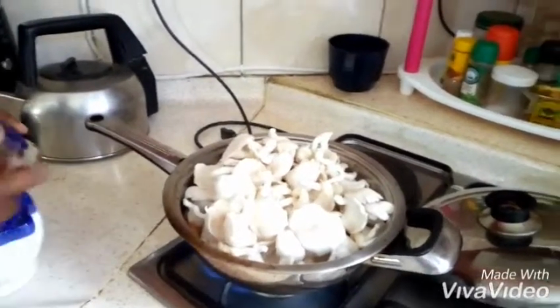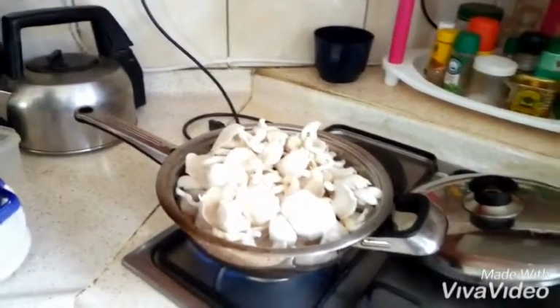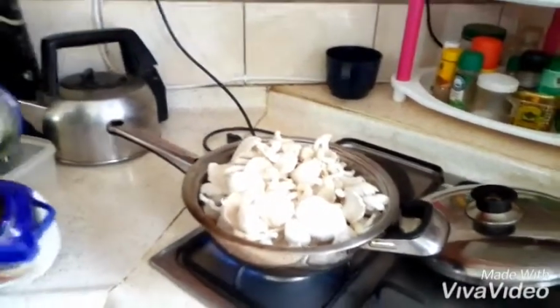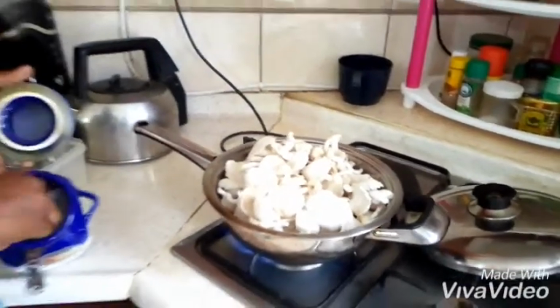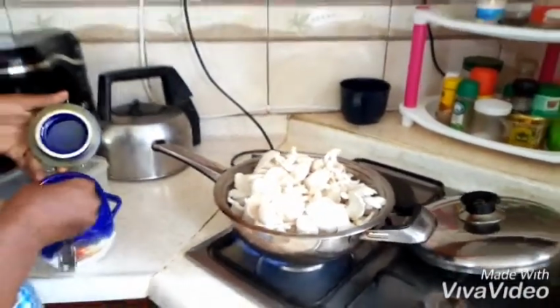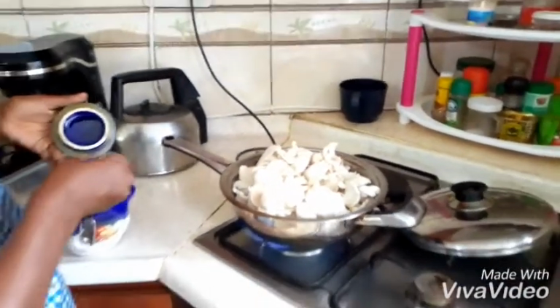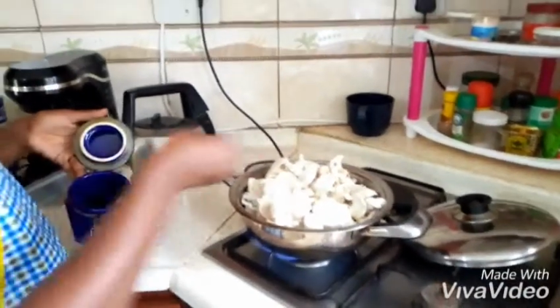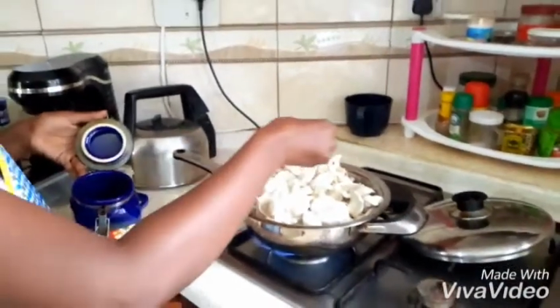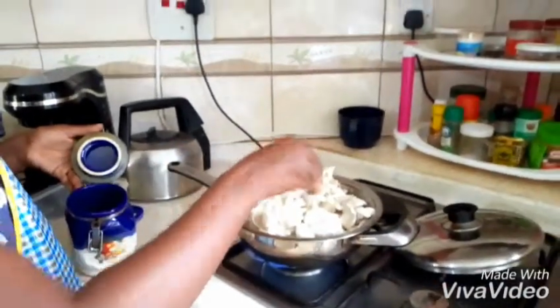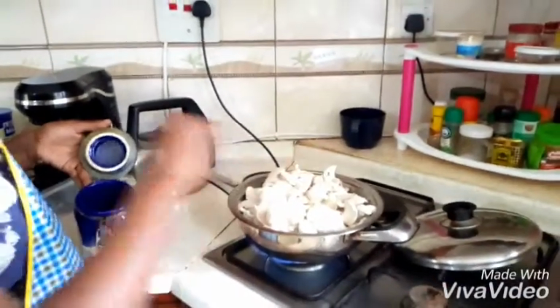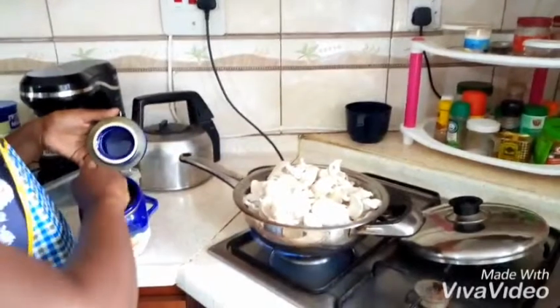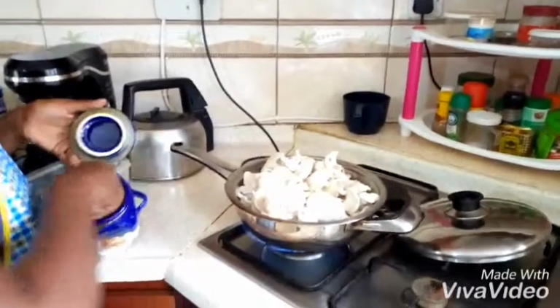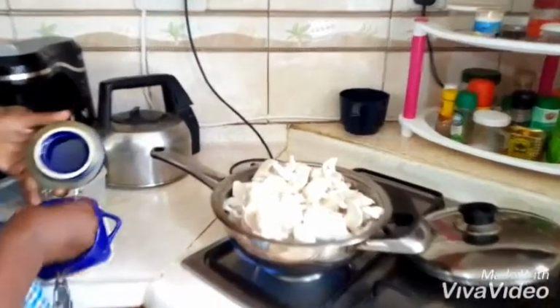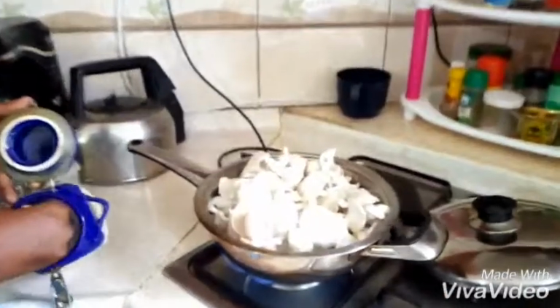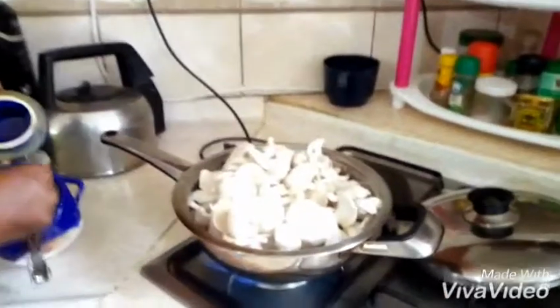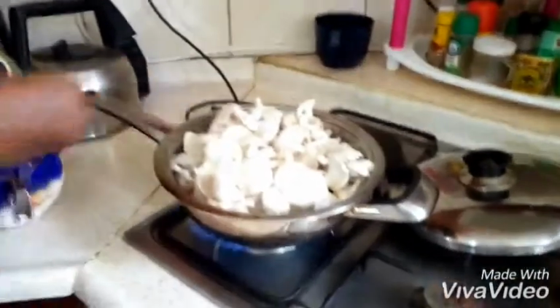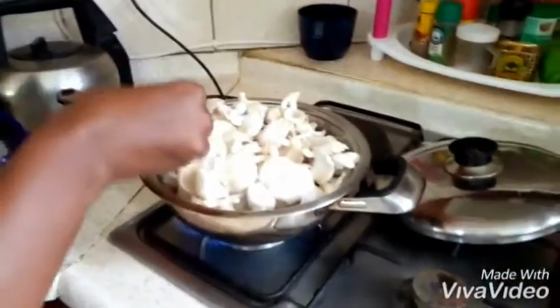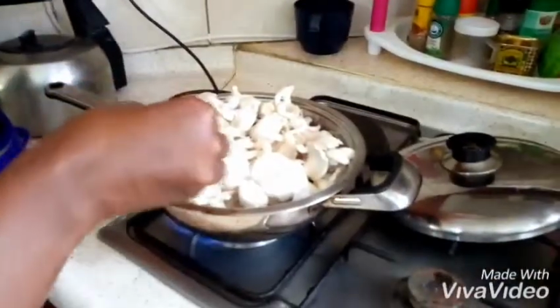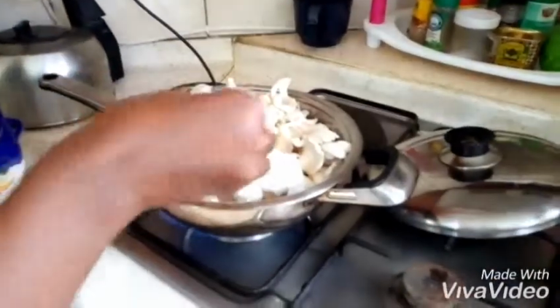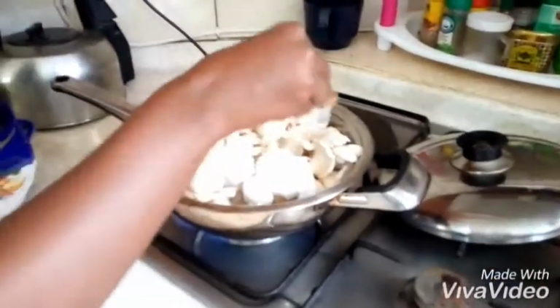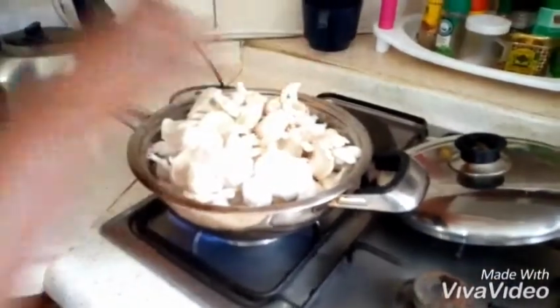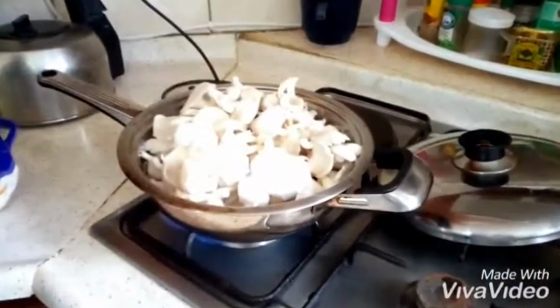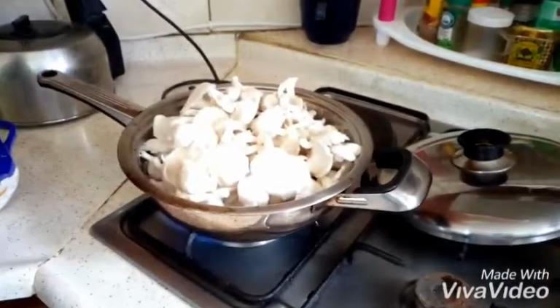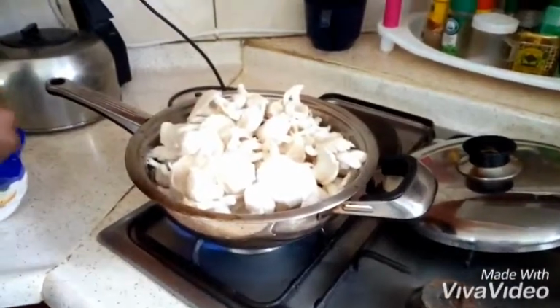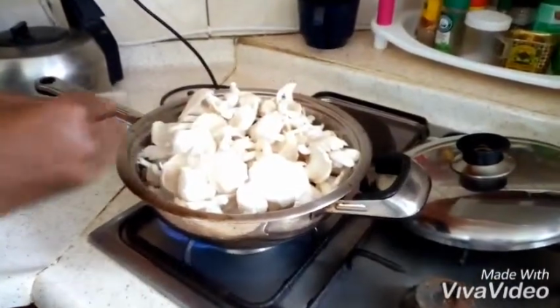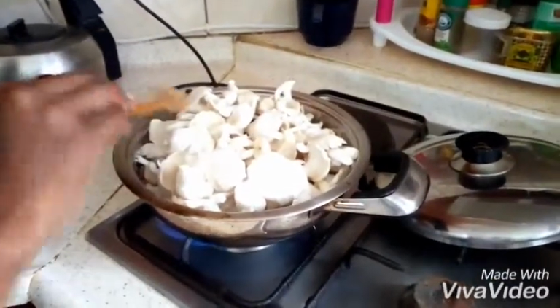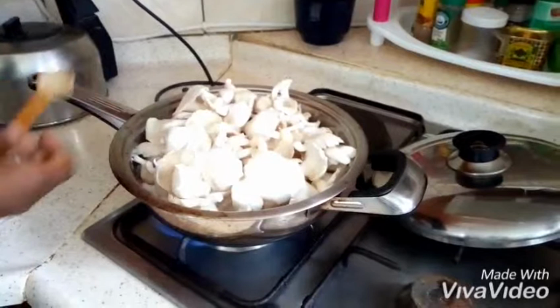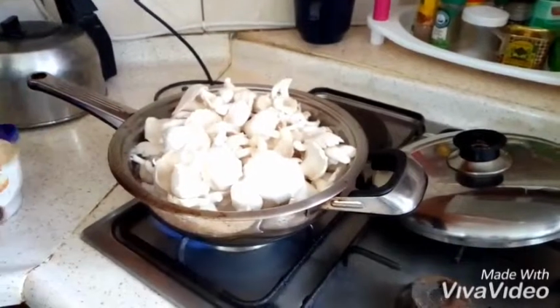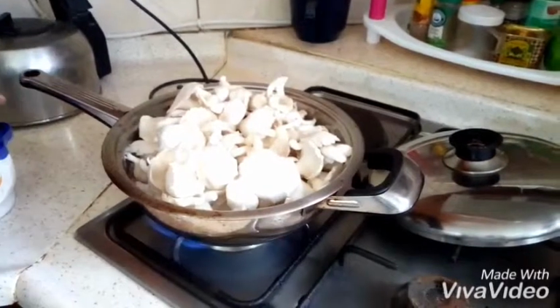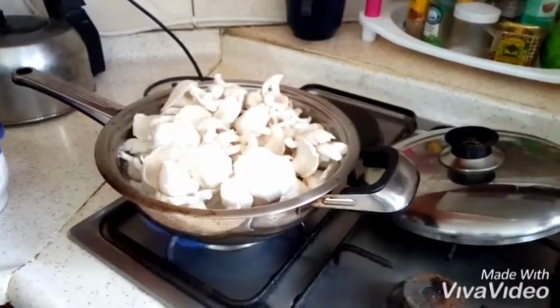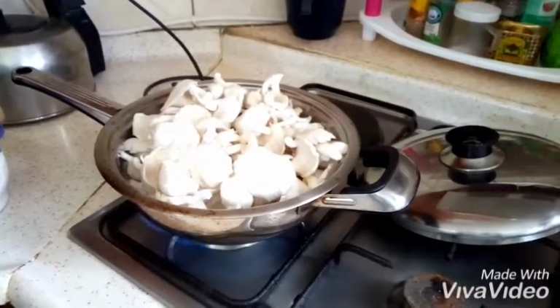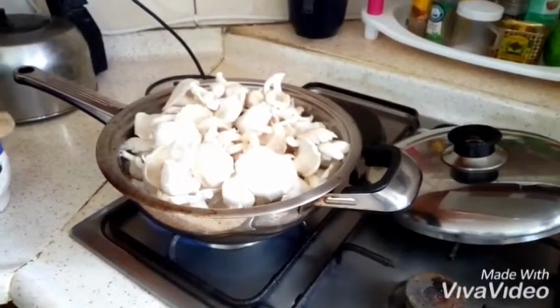Add our salt — at least two and a half teaspoons.